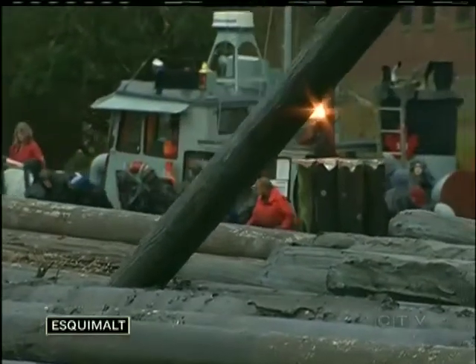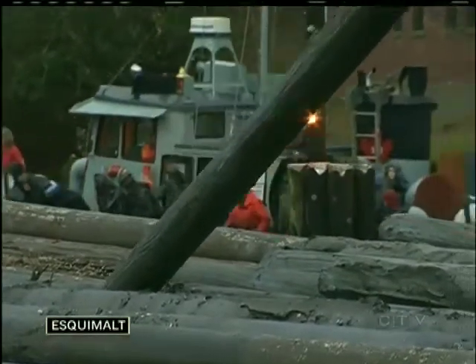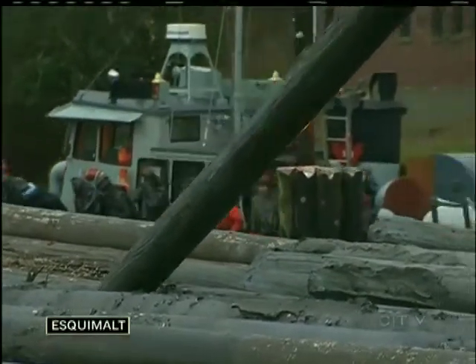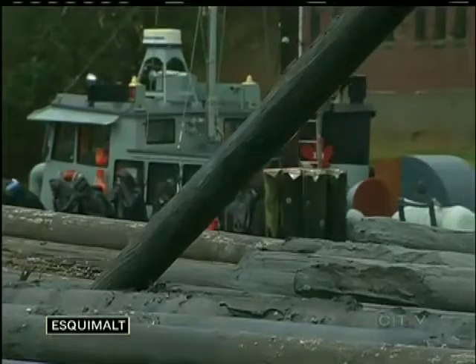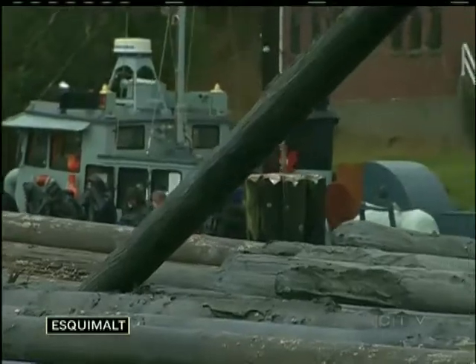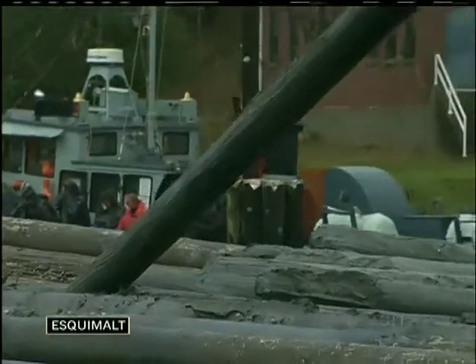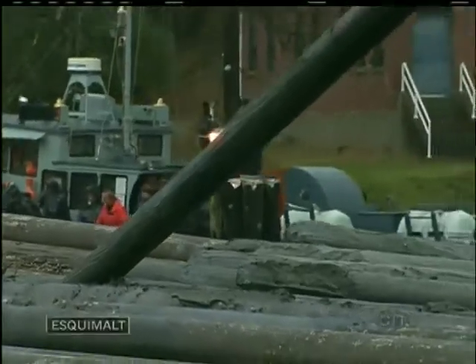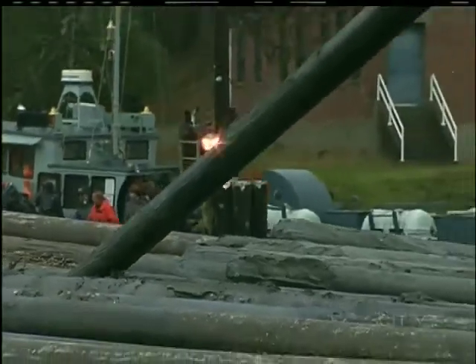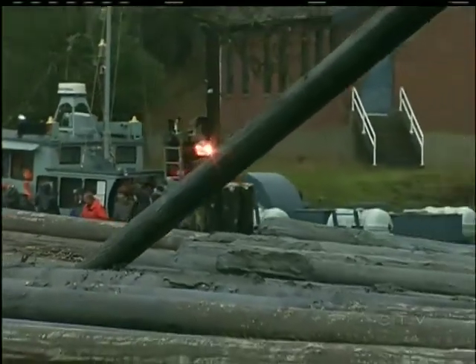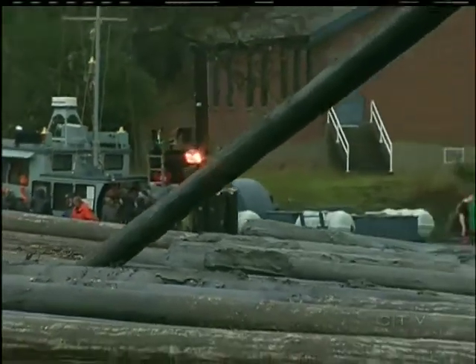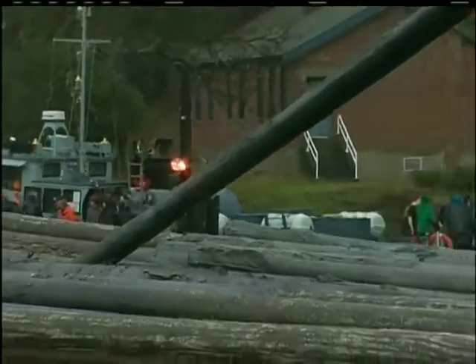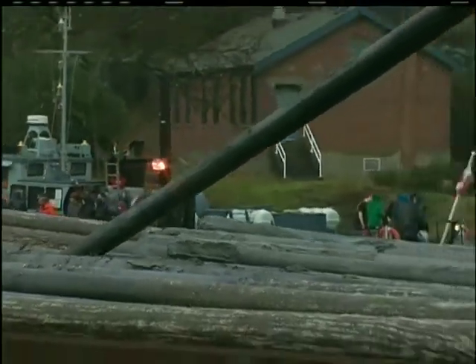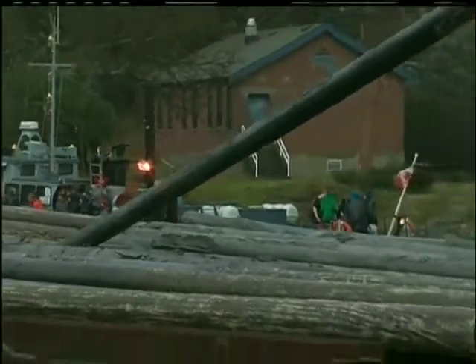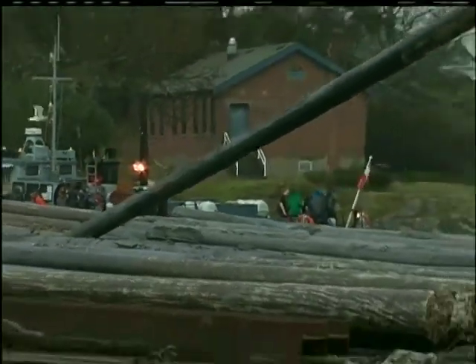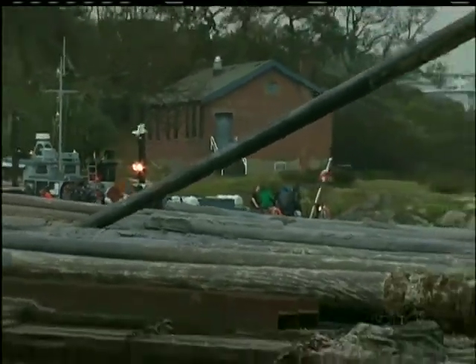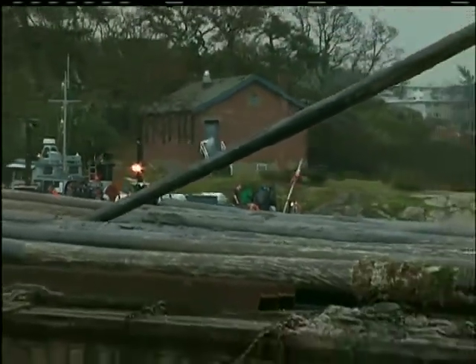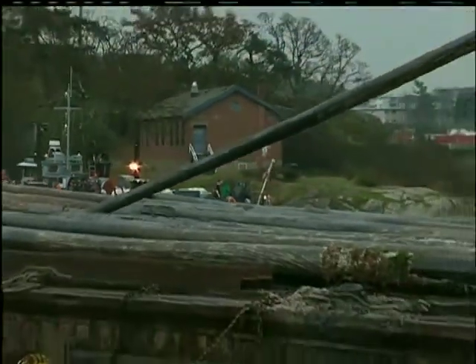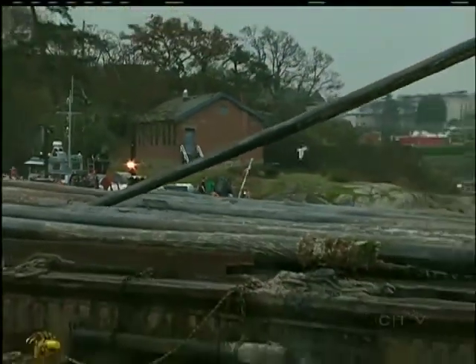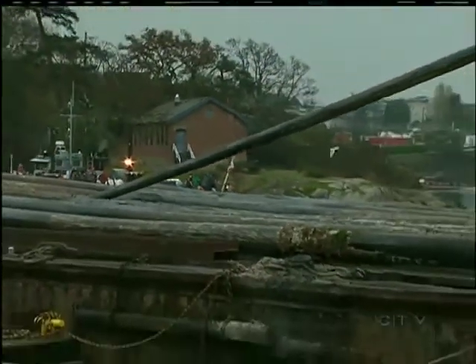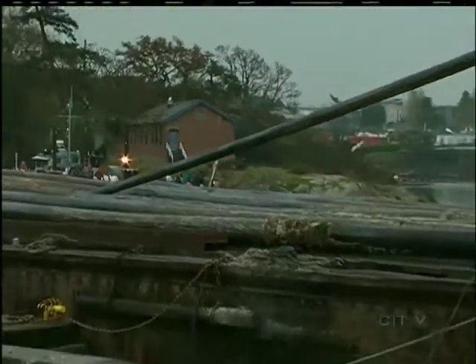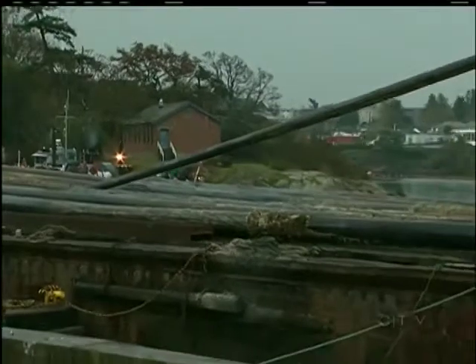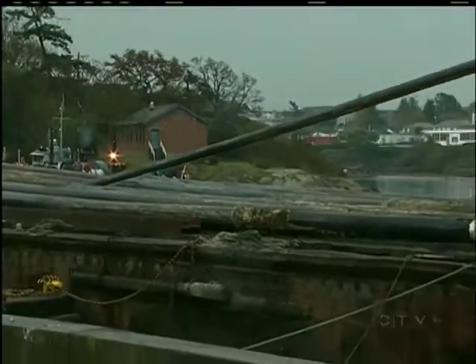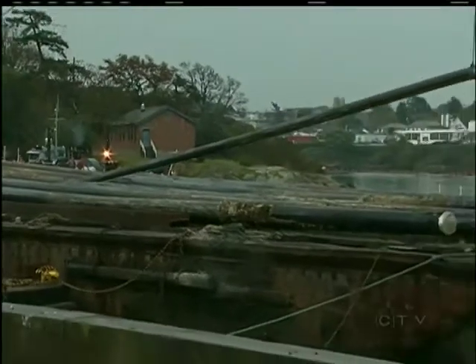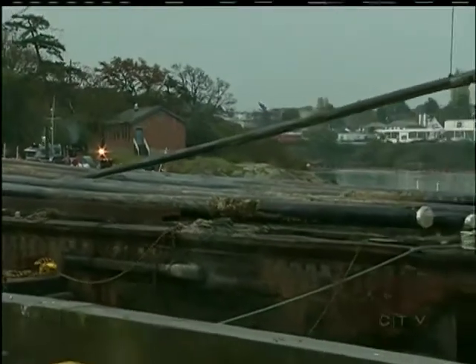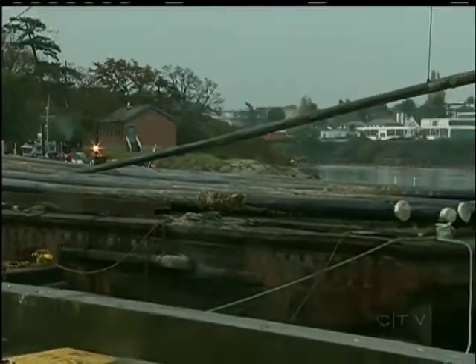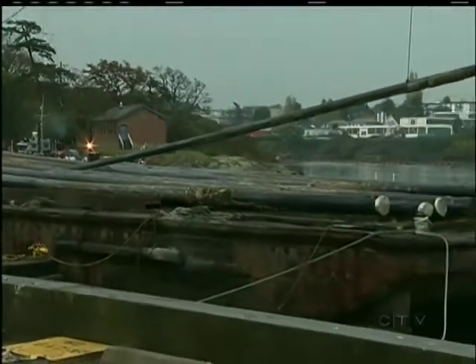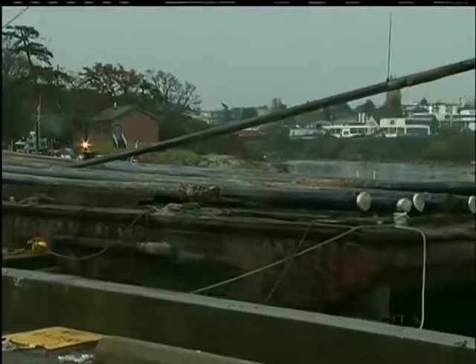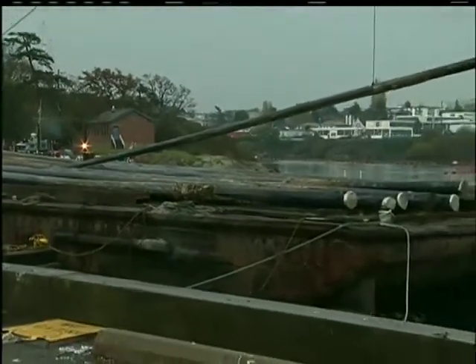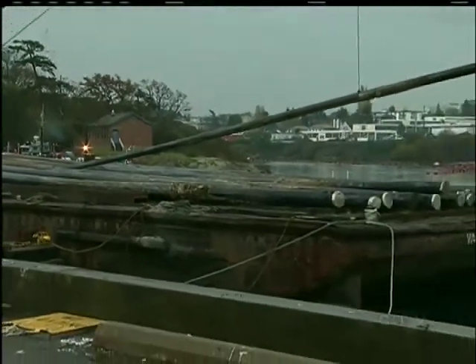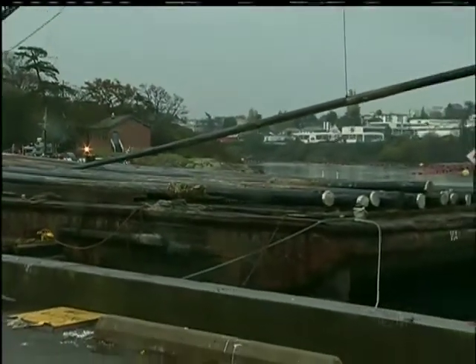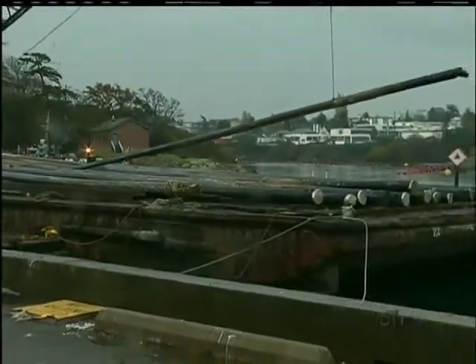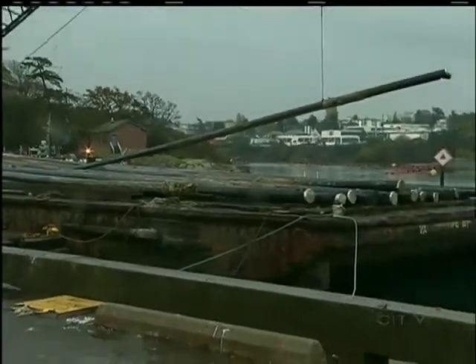These bumper piles have been in the water for about 50 years. They're coated with creosote, and piling them up on the jetty is the first step in a cleanup that could cost the federal government $50 million.